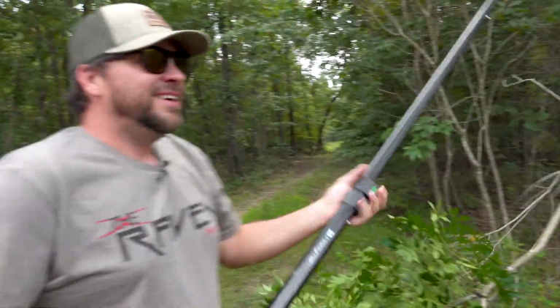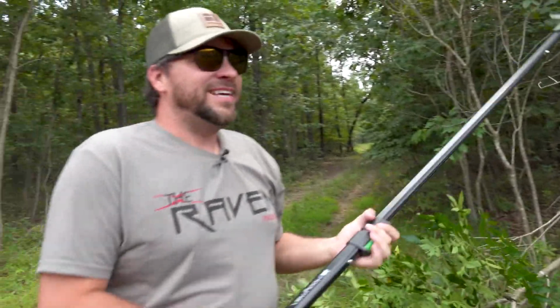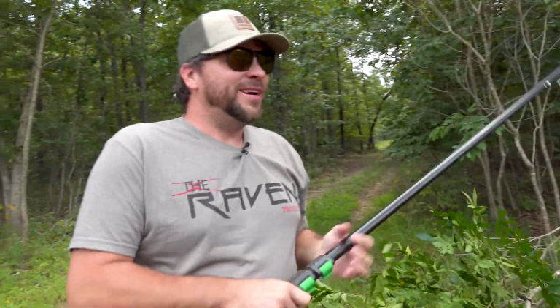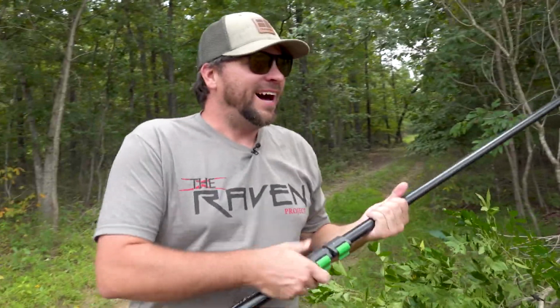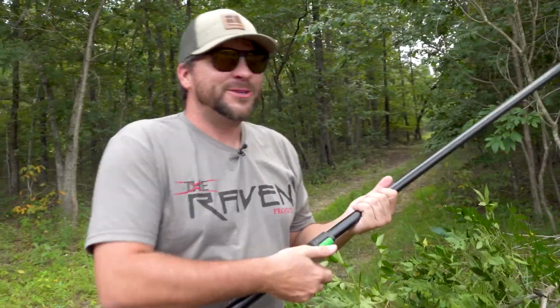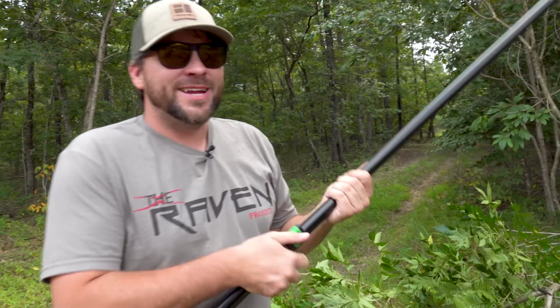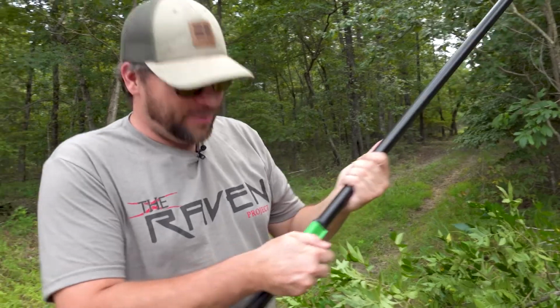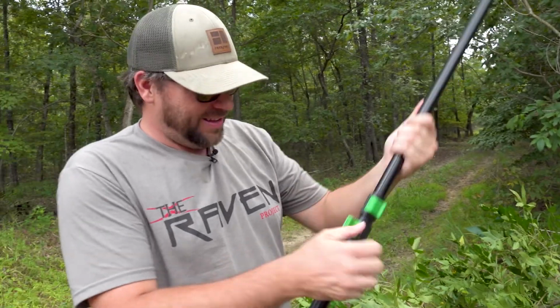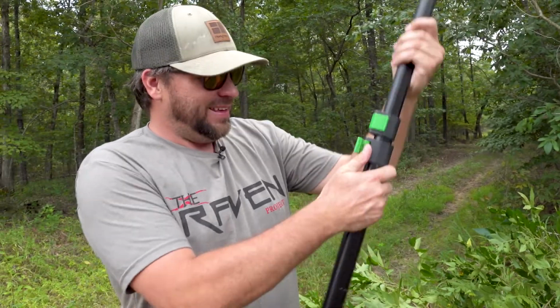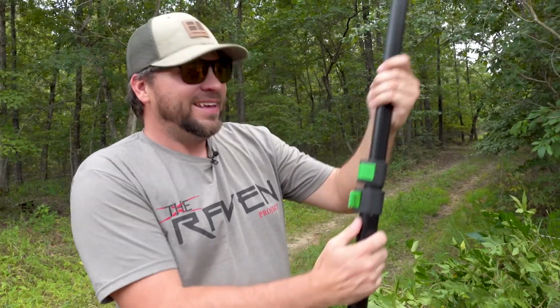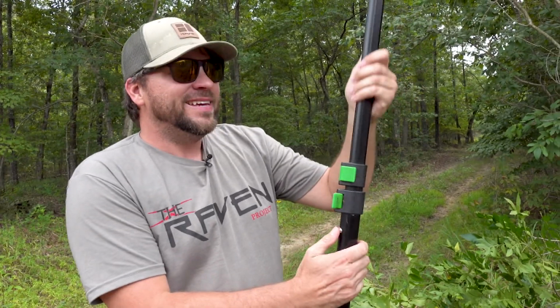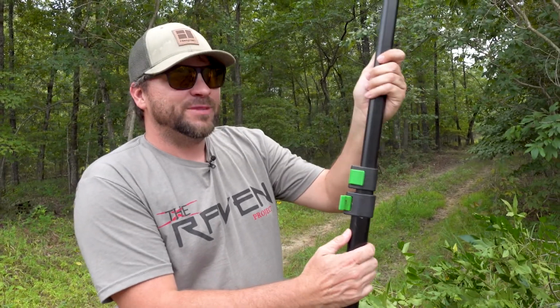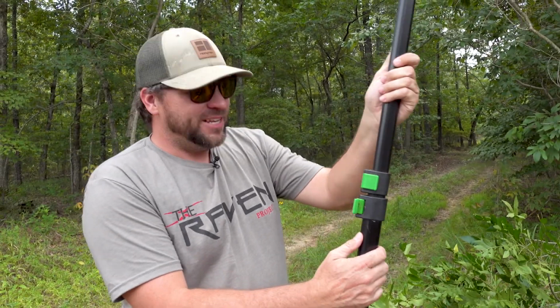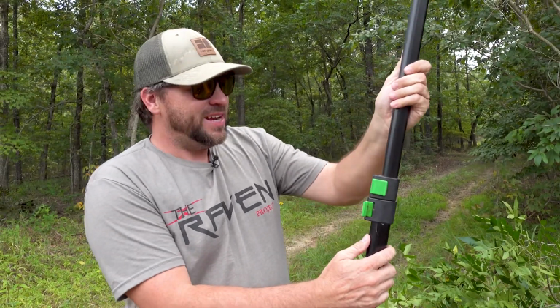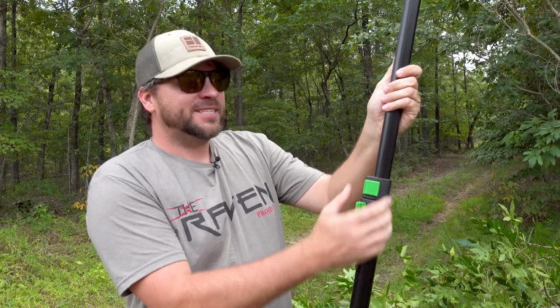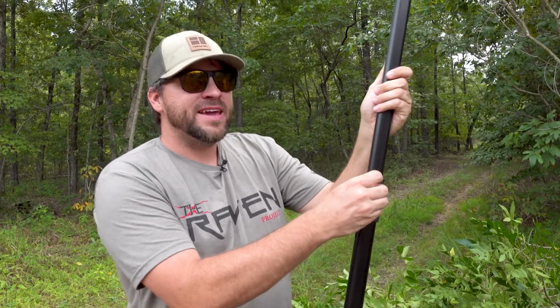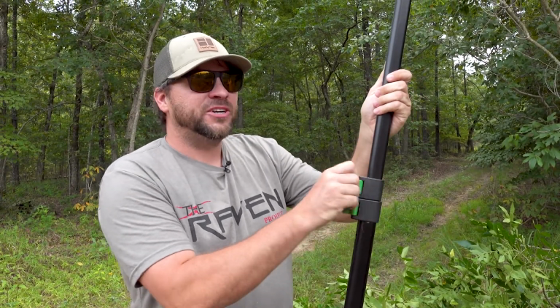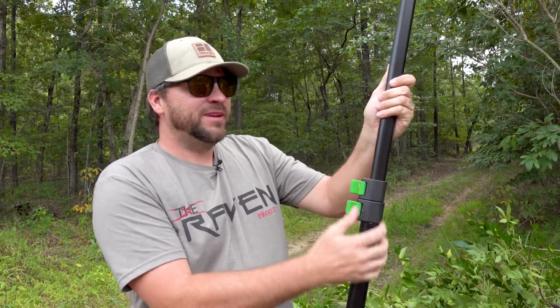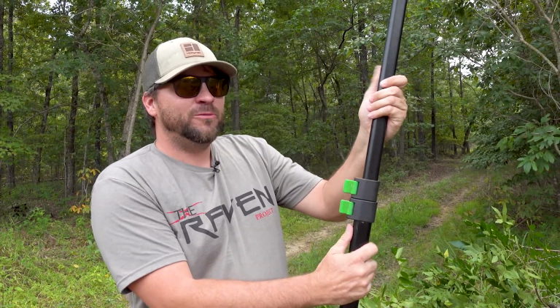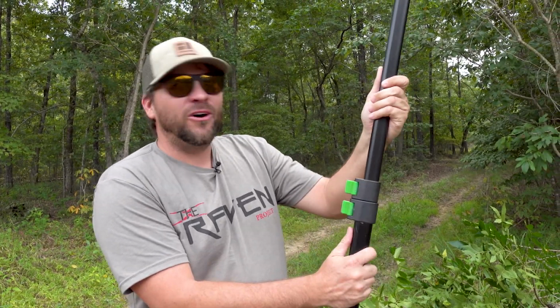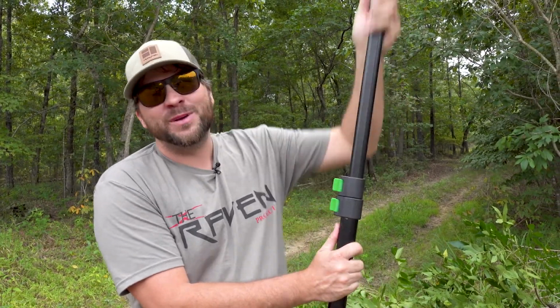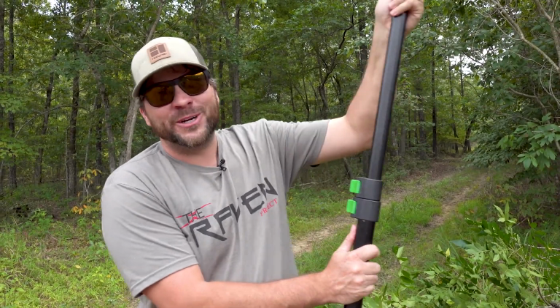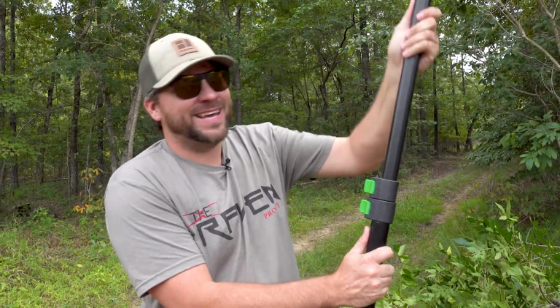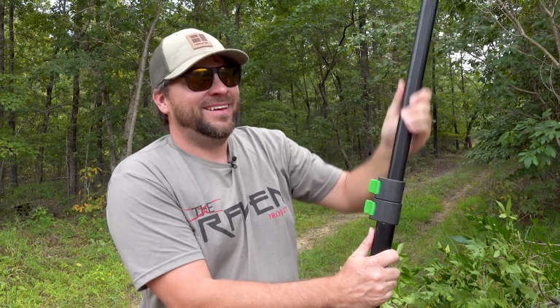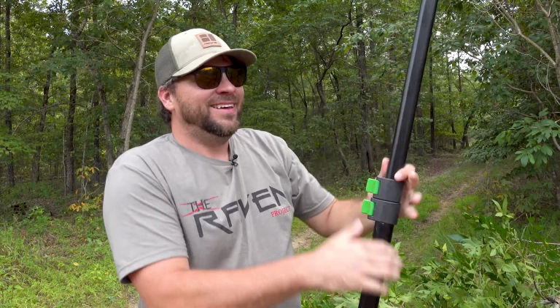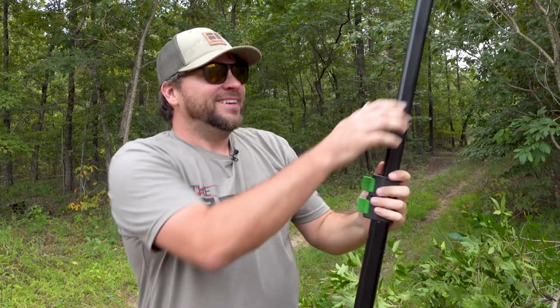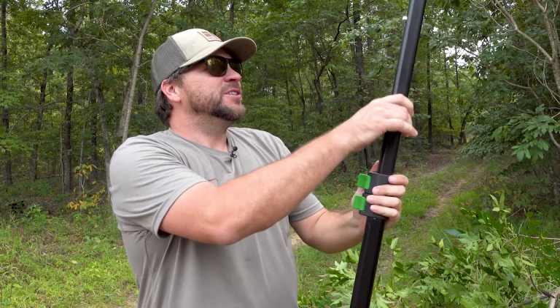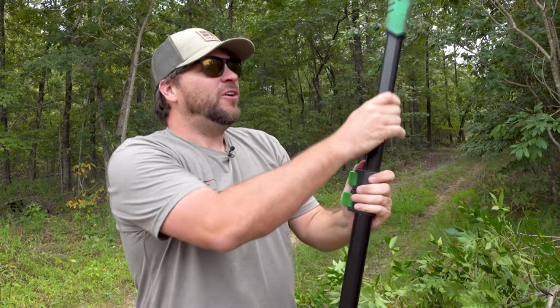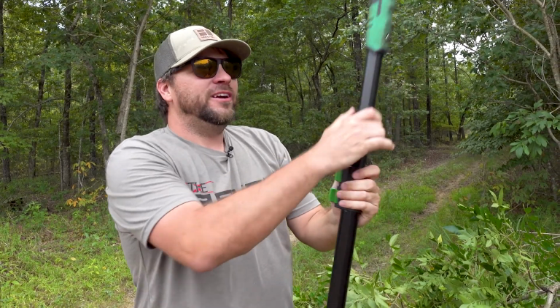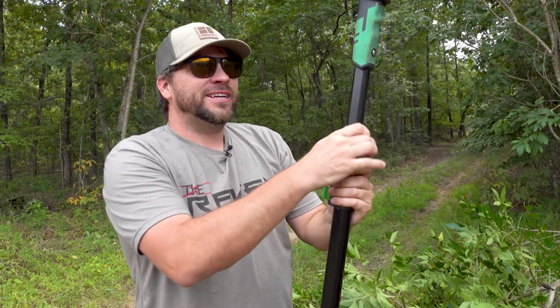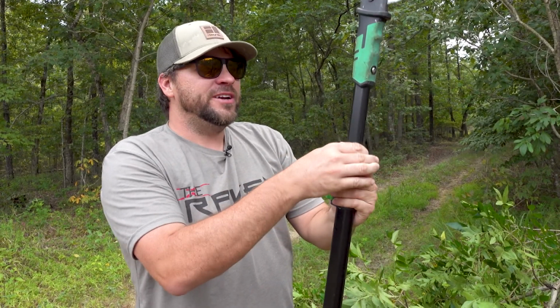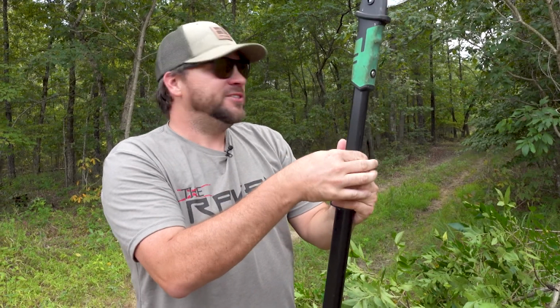It's hot in Missouri today but we're out getting some stands ready, getting some lanes trimmed. Won't be long — we'll be in a tree stand come this fall, here in the next 30 days or so.